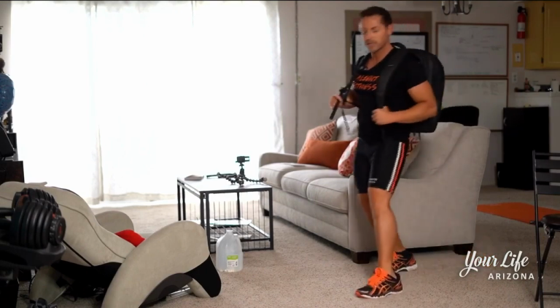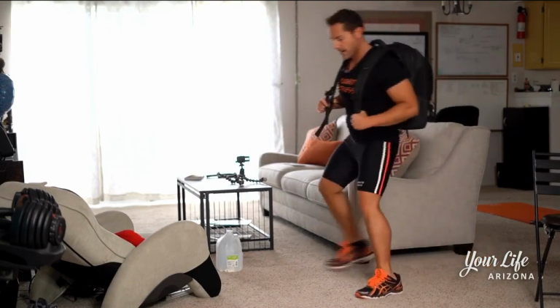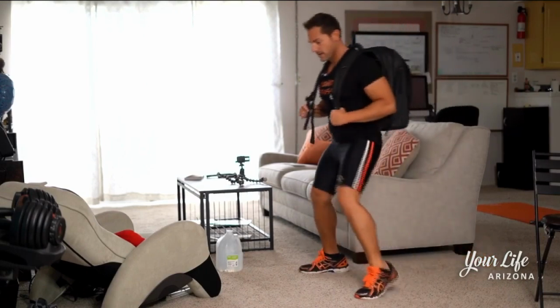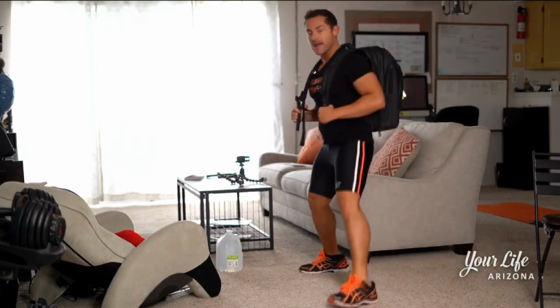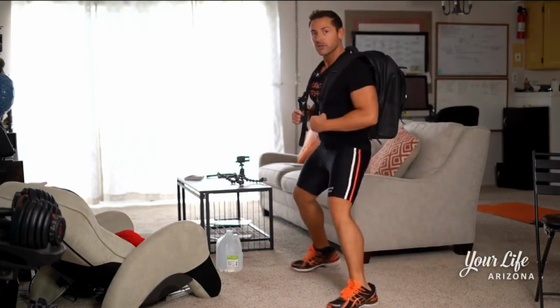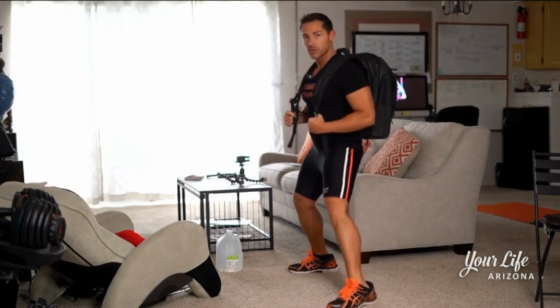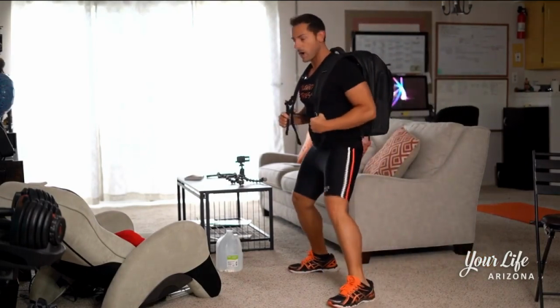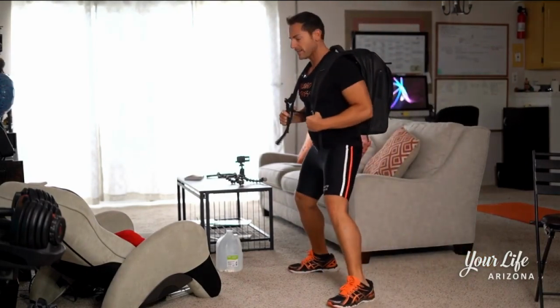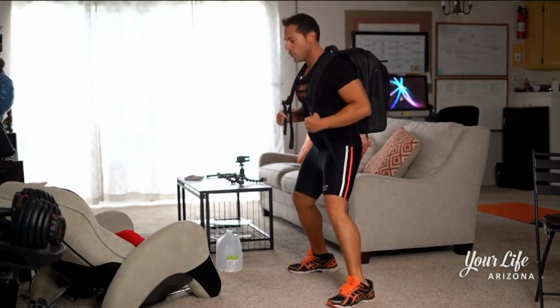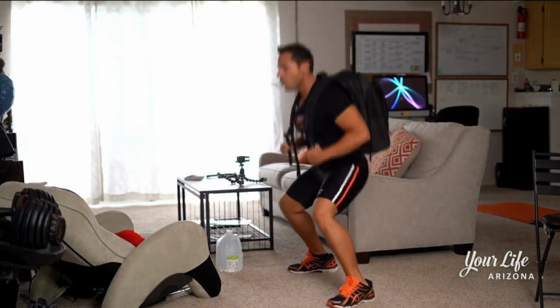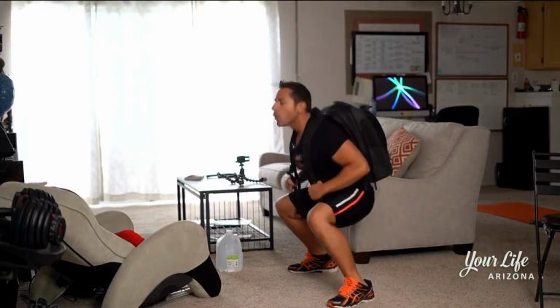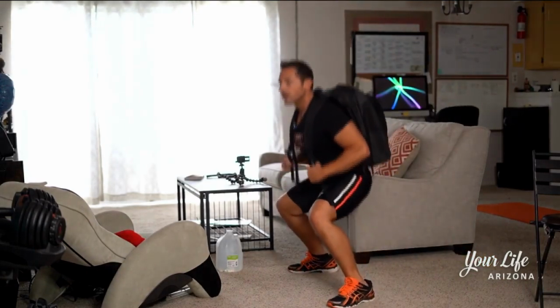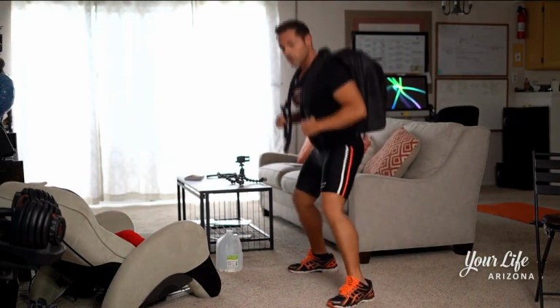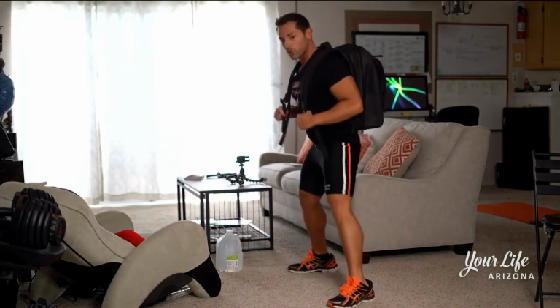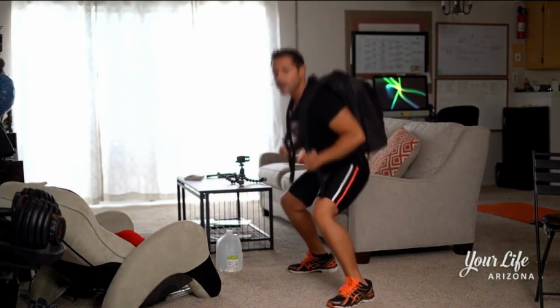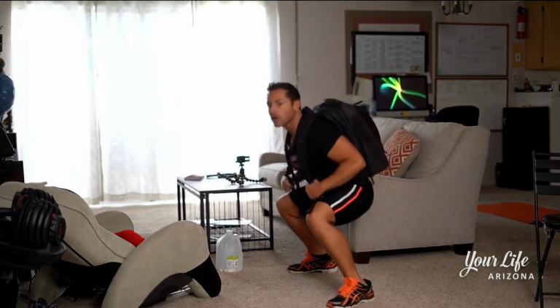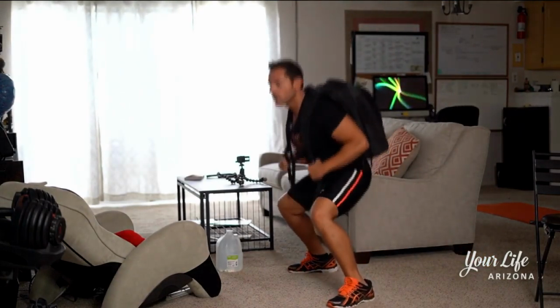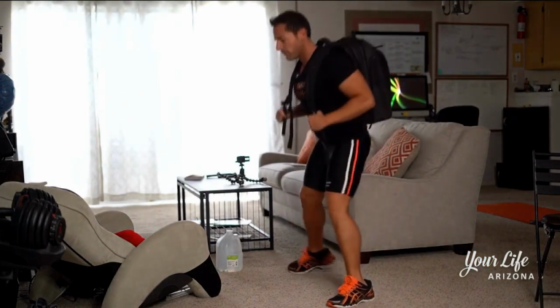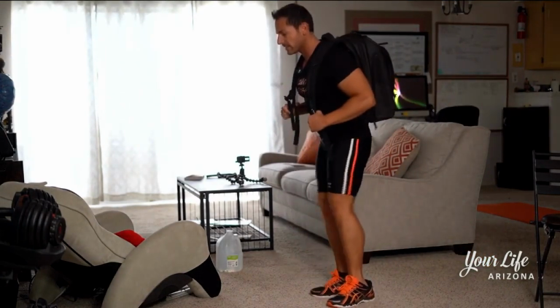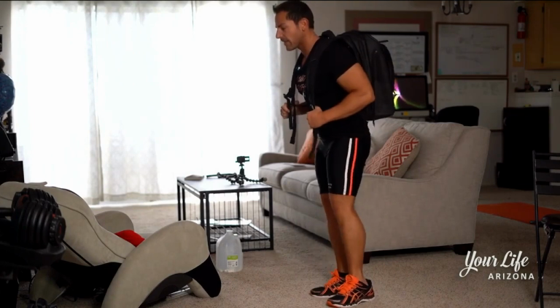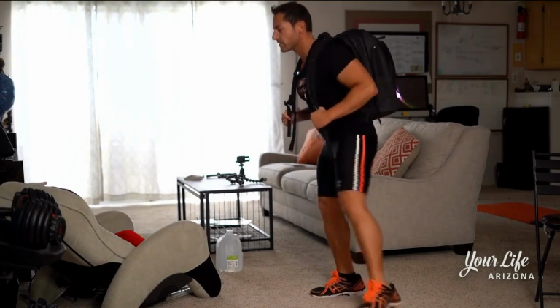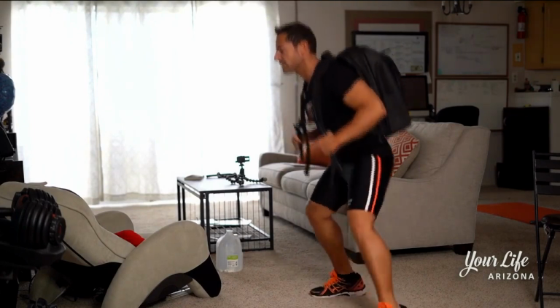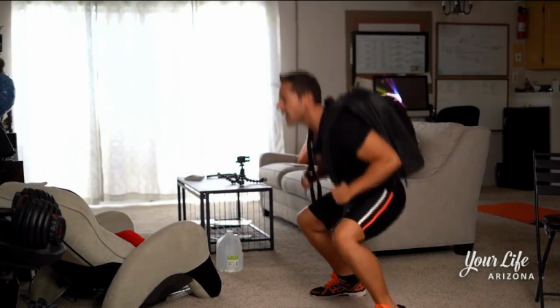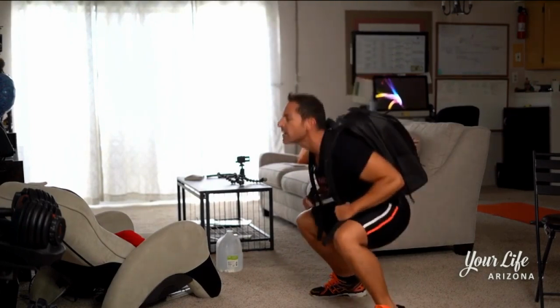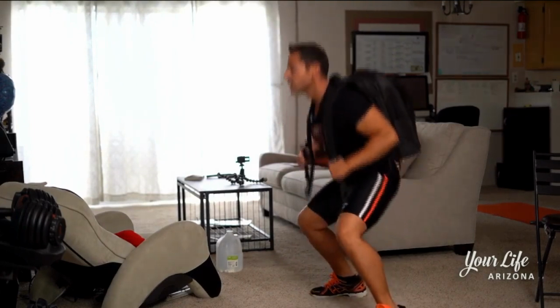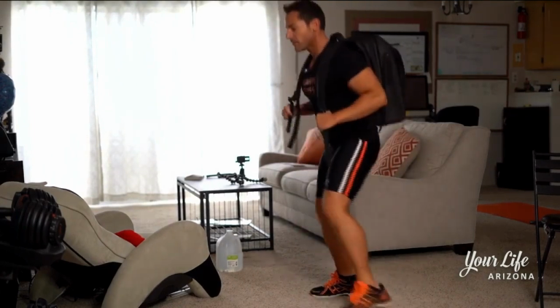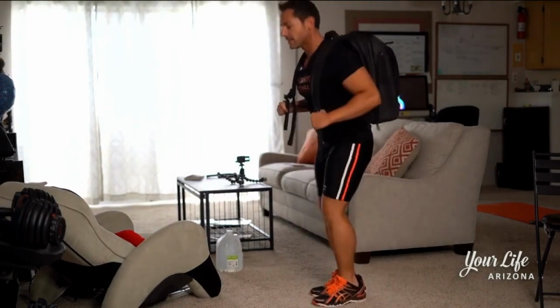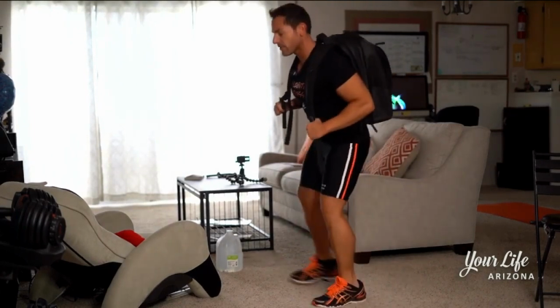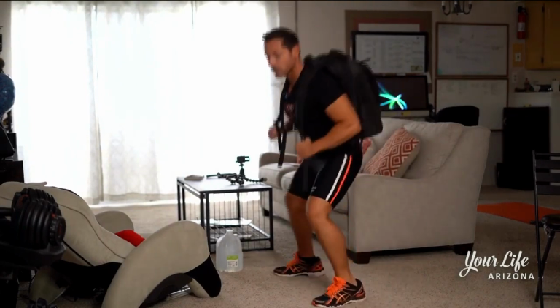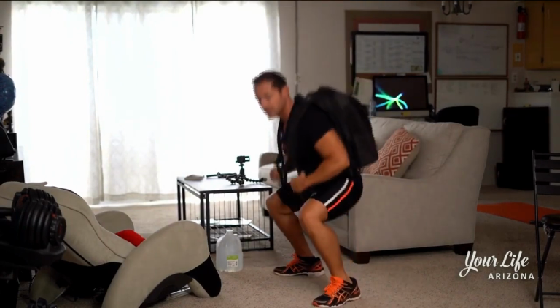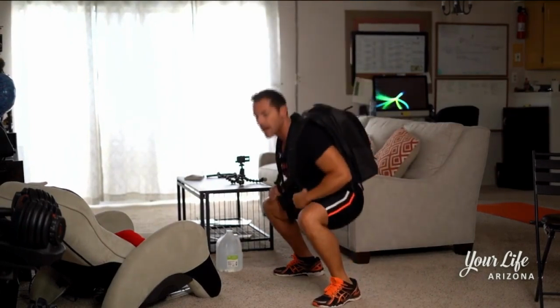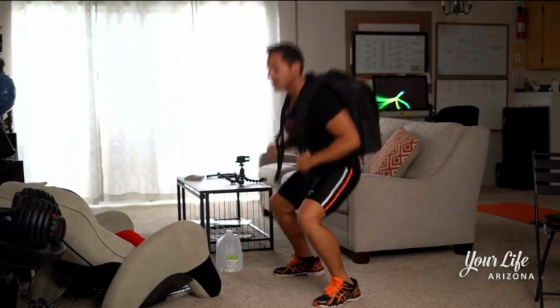We're gonna do two regular: feet together, to the side, feet together, to the side.